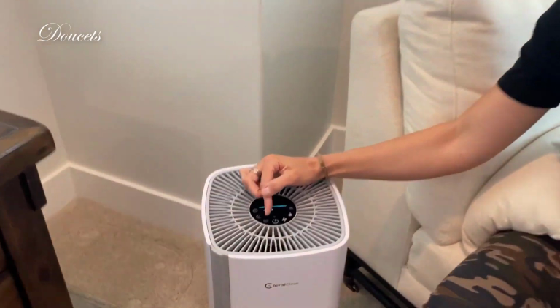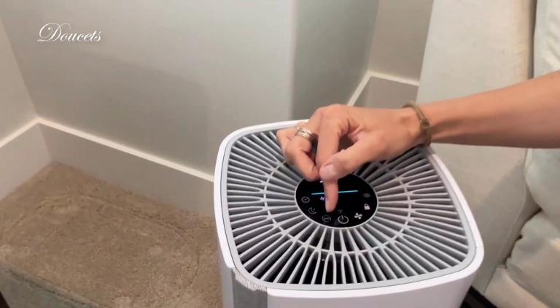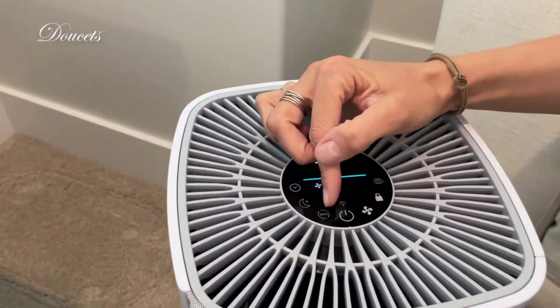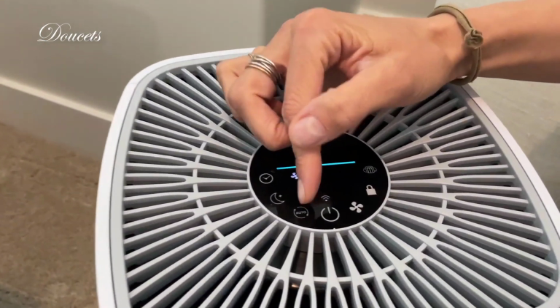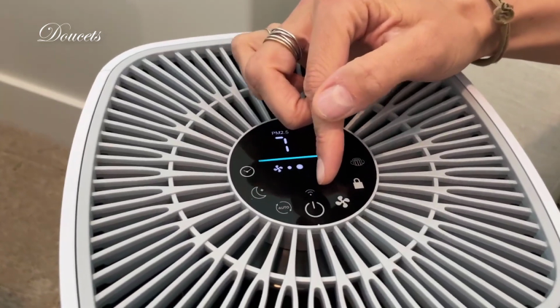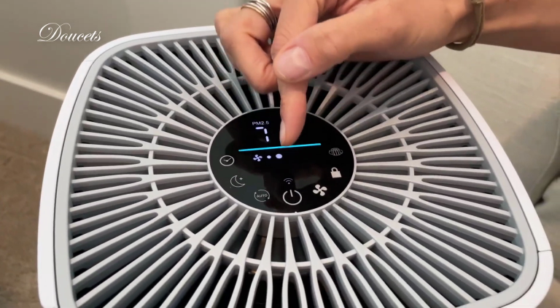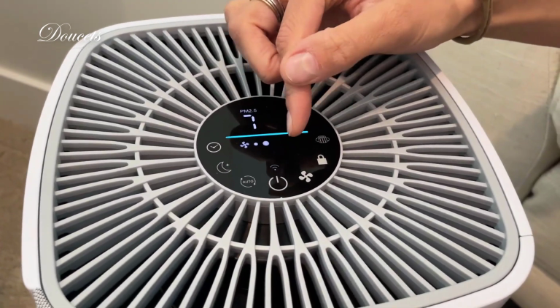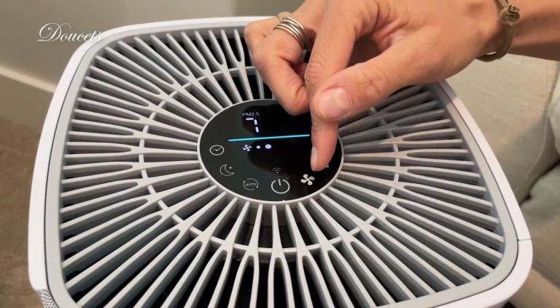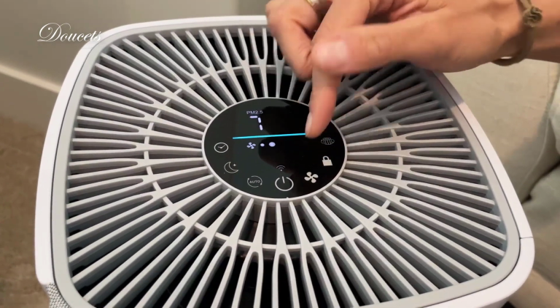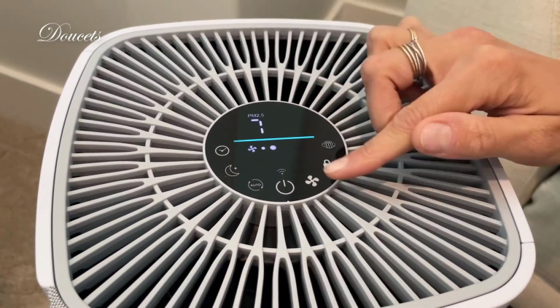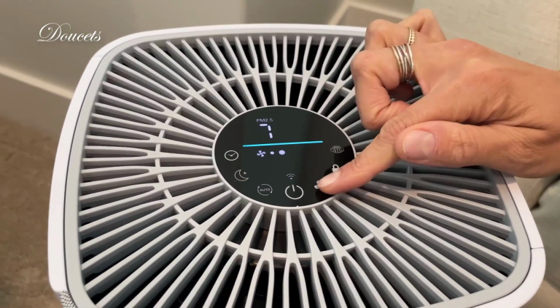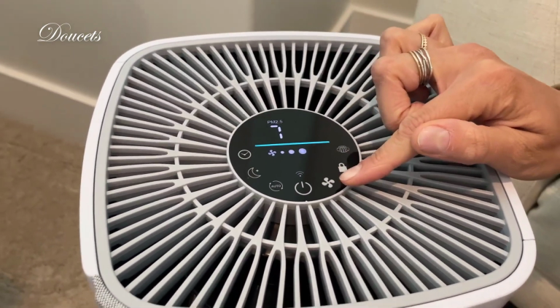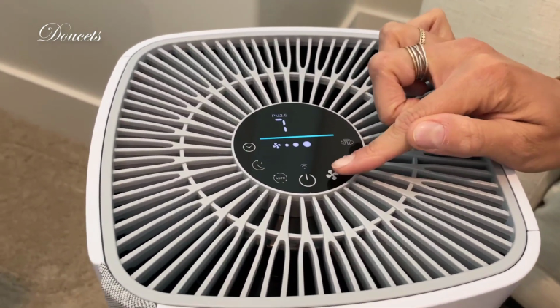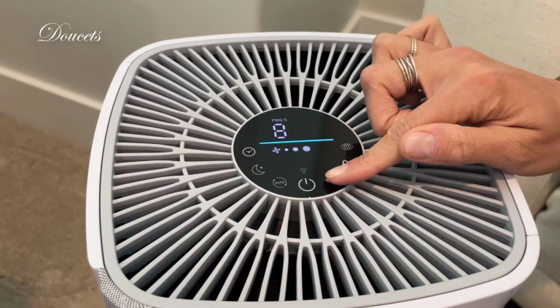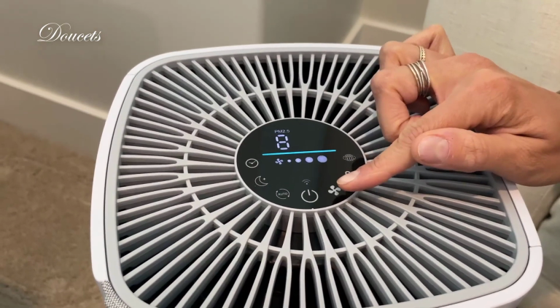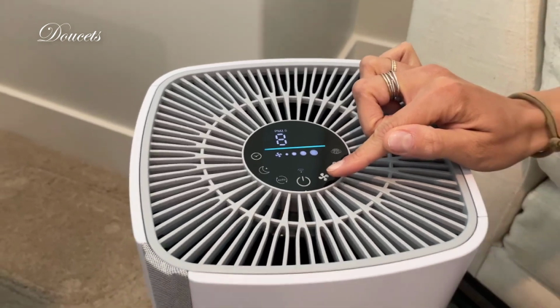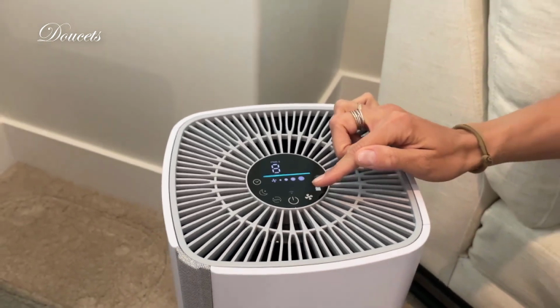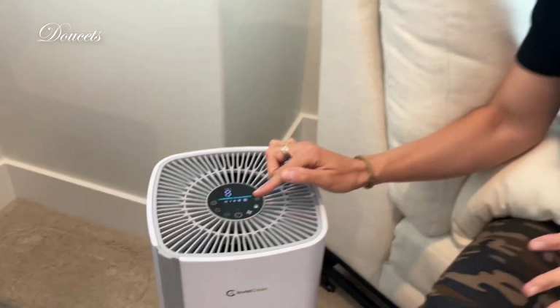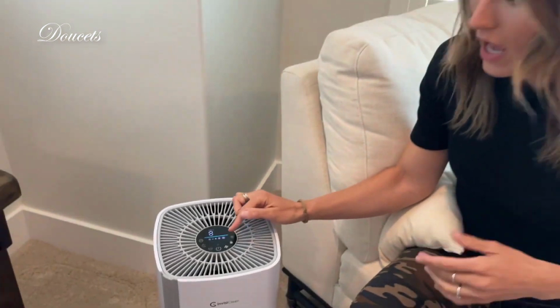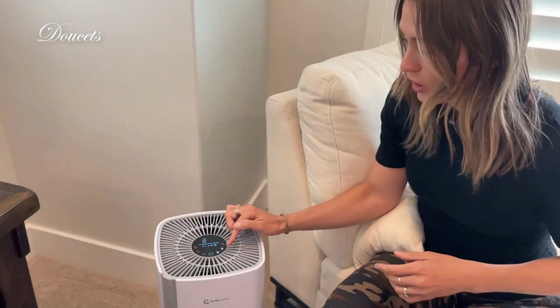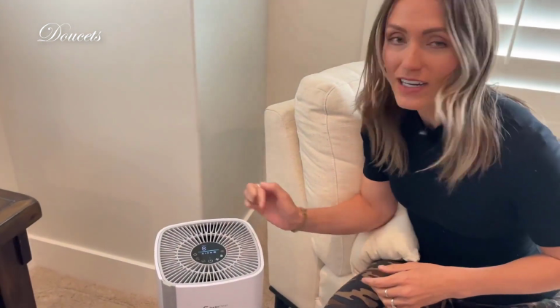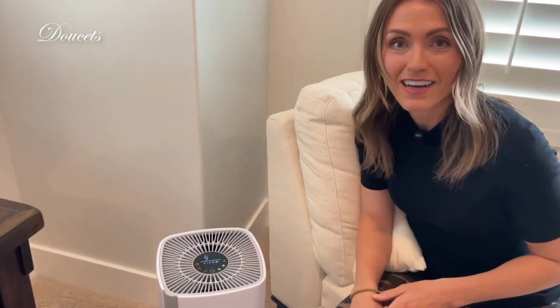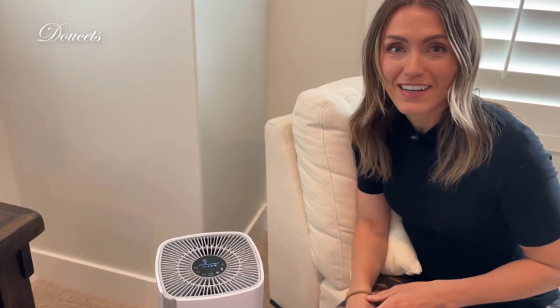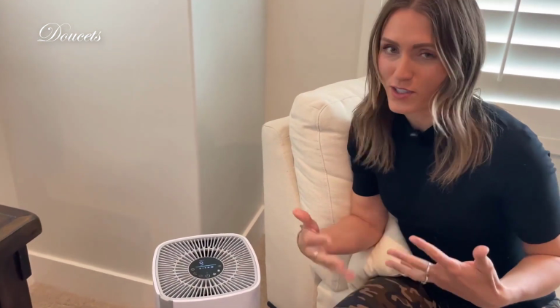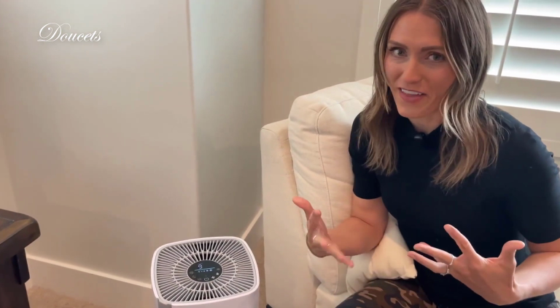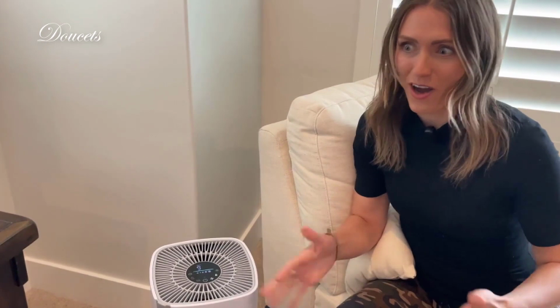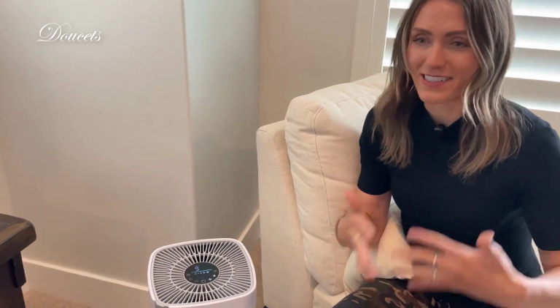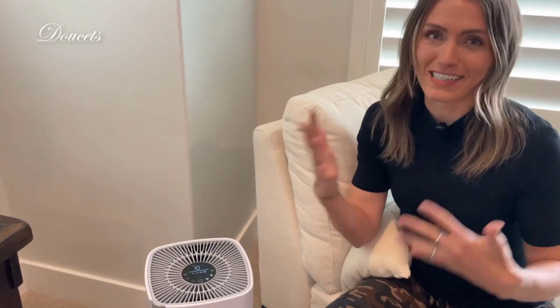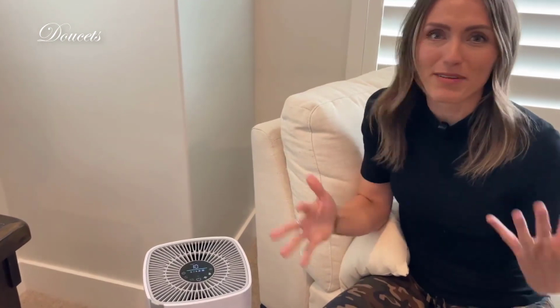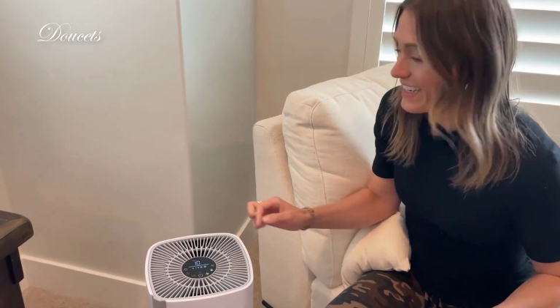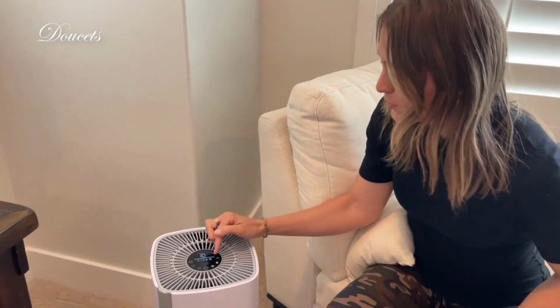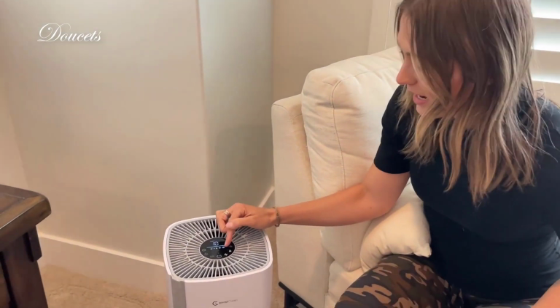It has an auto feature or manual. You have your on and off button. You have your fan speed — listen to this: it goes low, medium, high, and then up to turbo. You can start to hear that a little bit, obviously, because it's rapidly filtering the air.